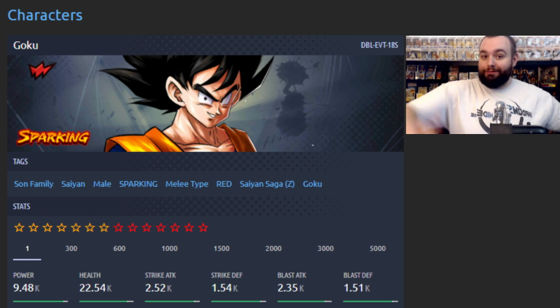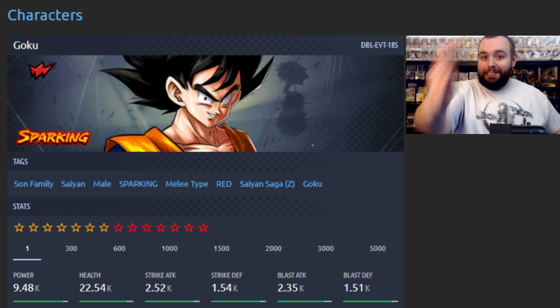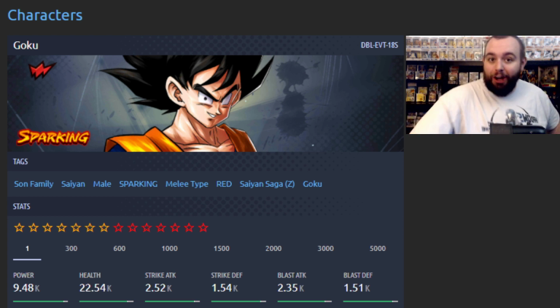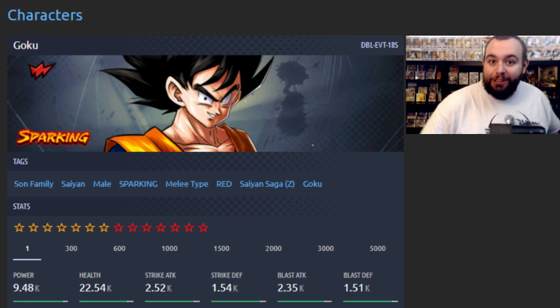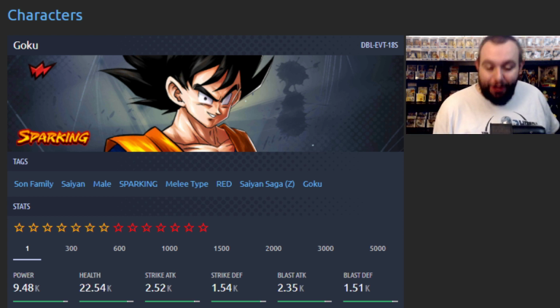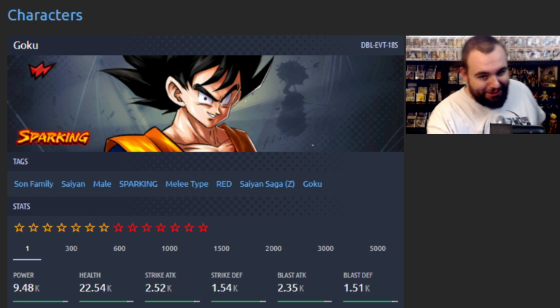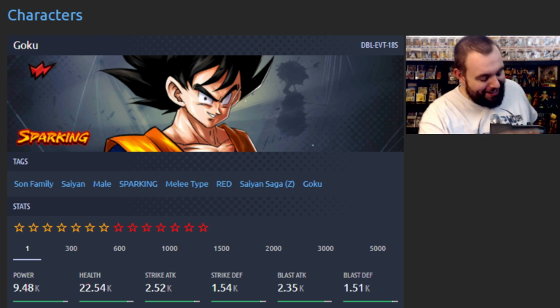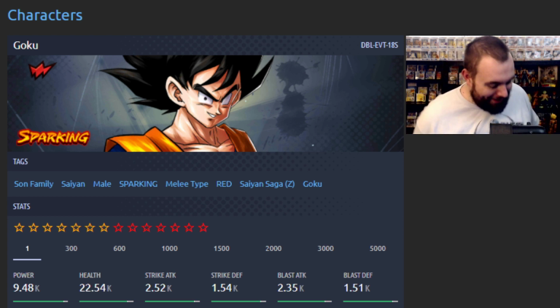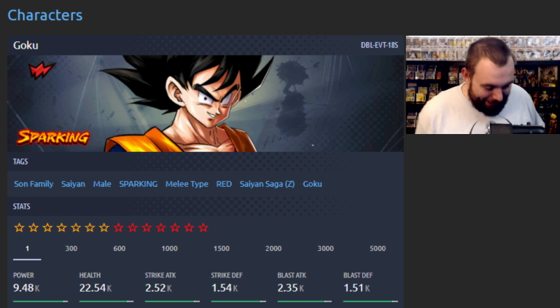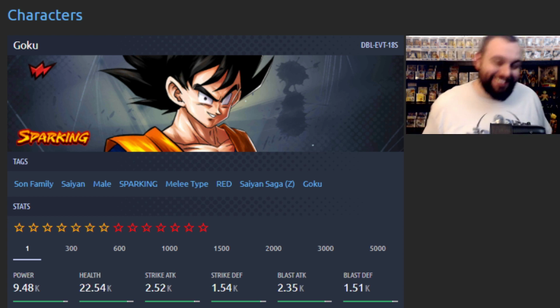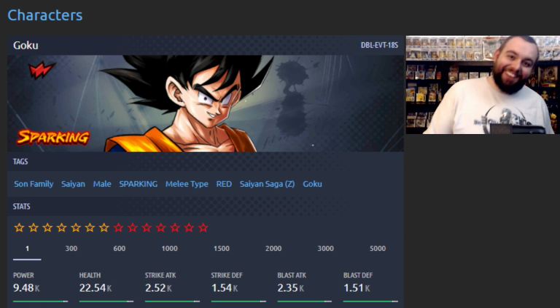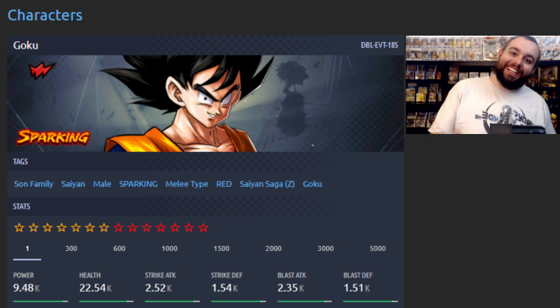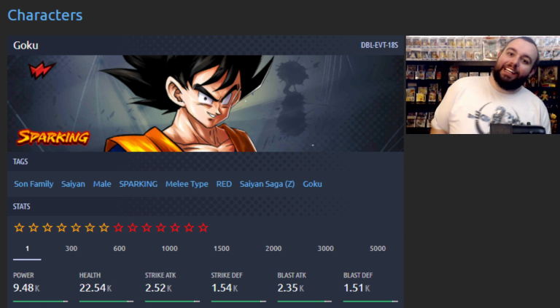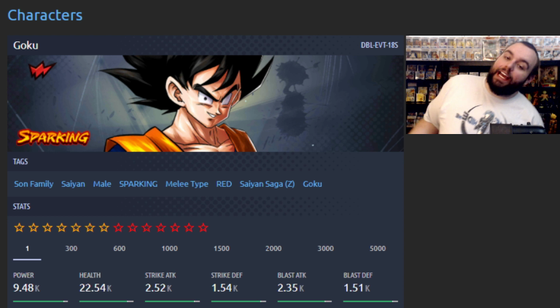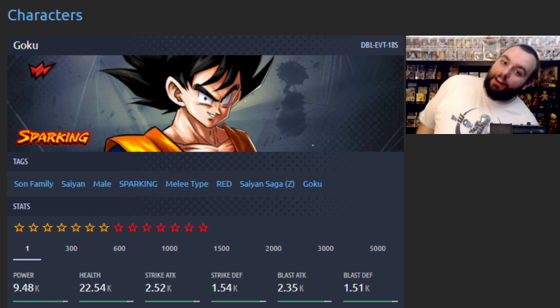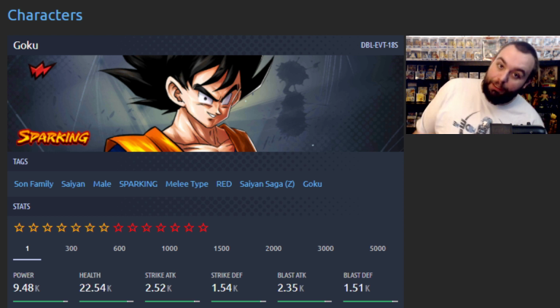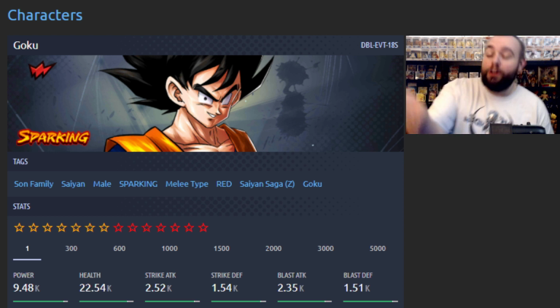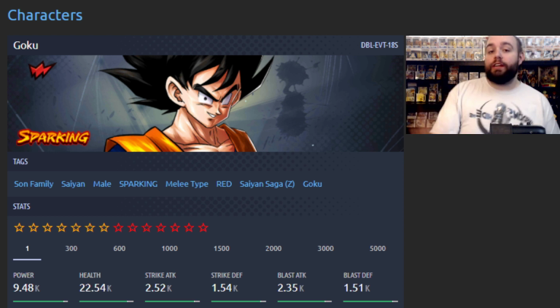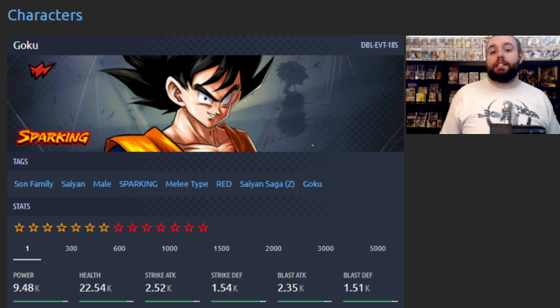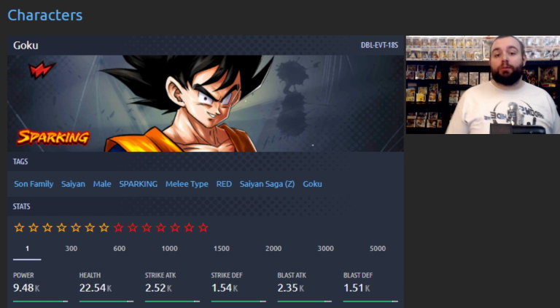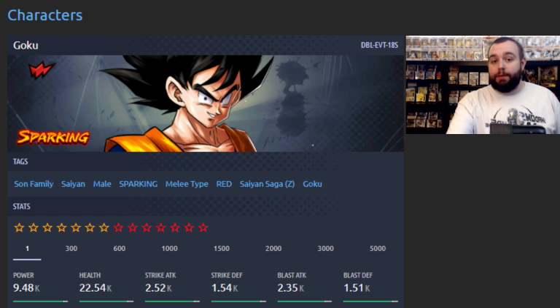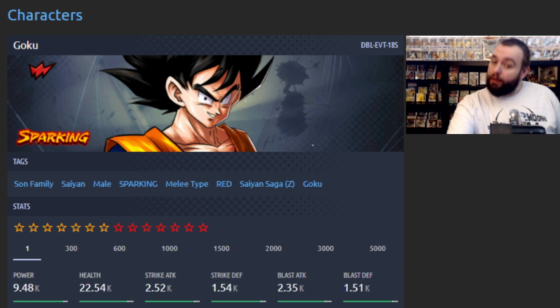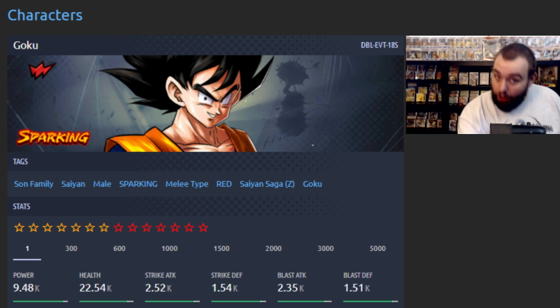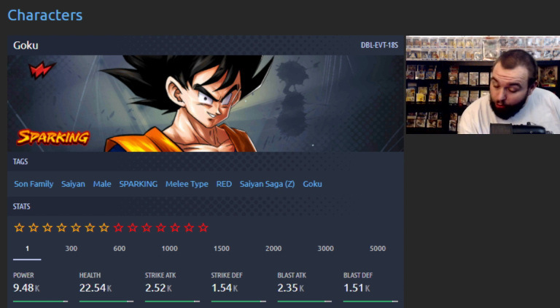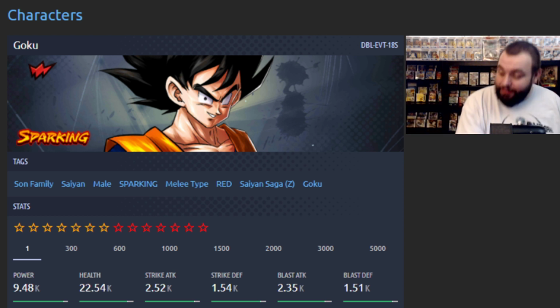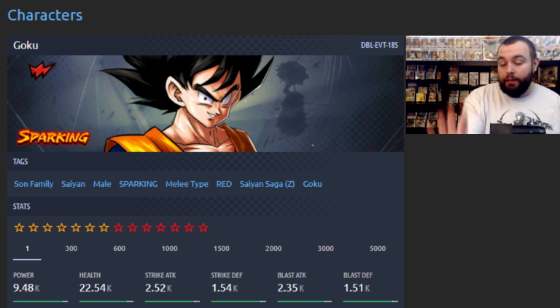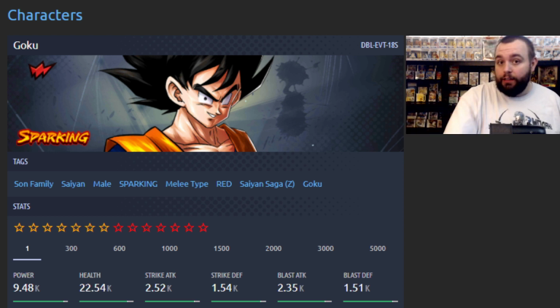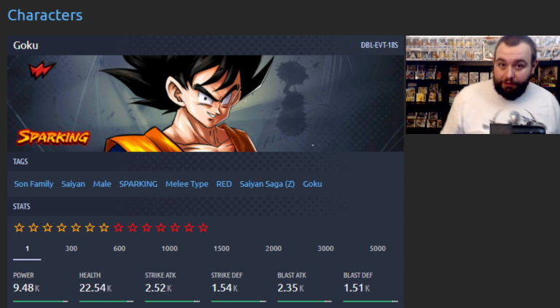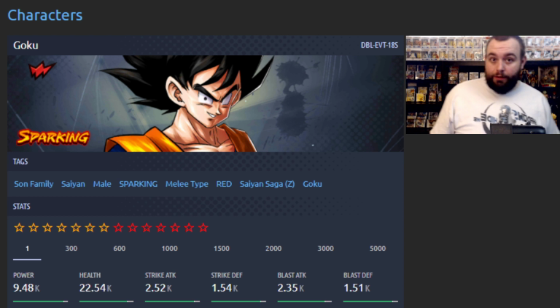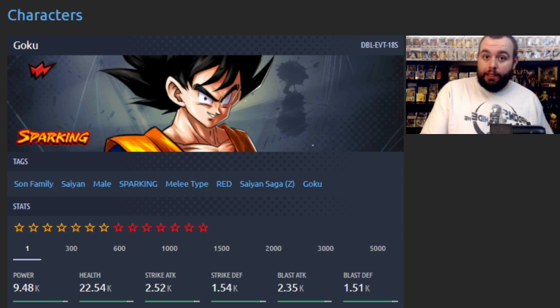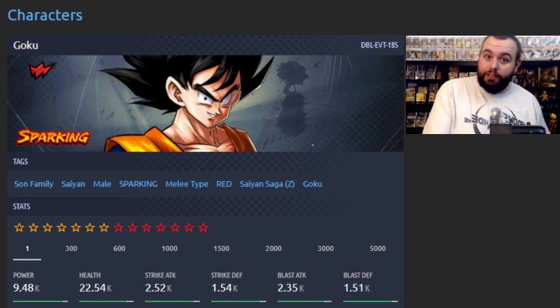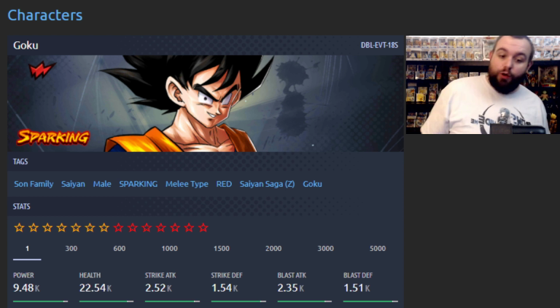Now, we could all make the joke — Saiyan Son family, isn't that funny? Yeah, it's kind of funny. But according to the event details, which does come out — according to Renzi — the 24th, that's when this event drops.